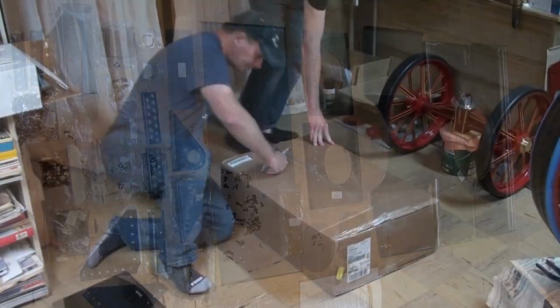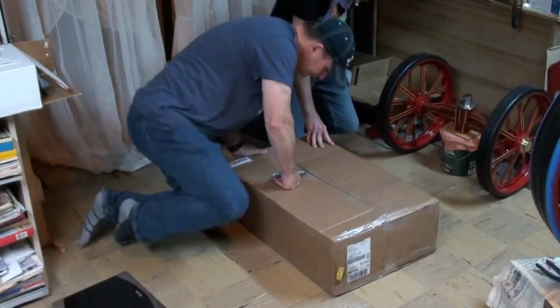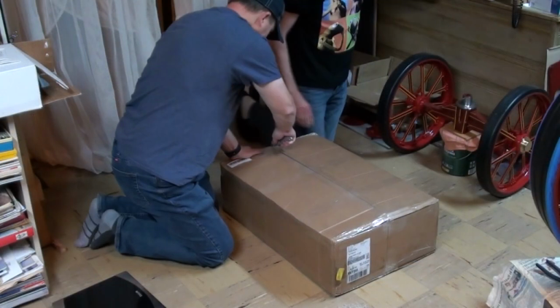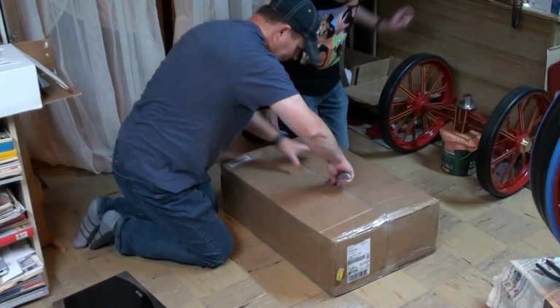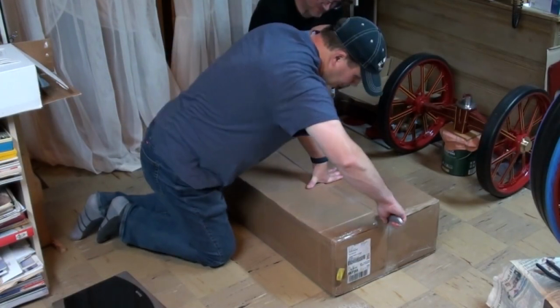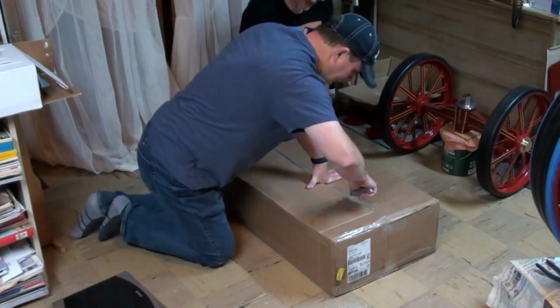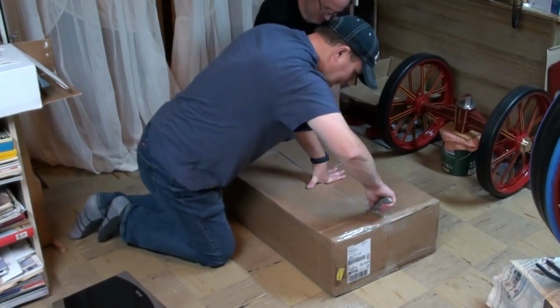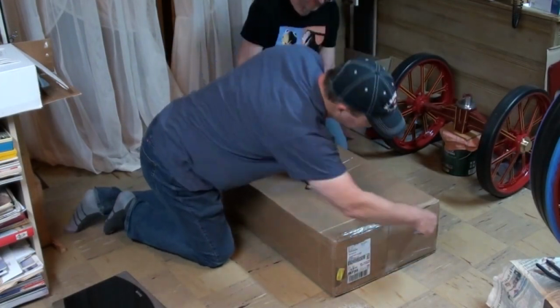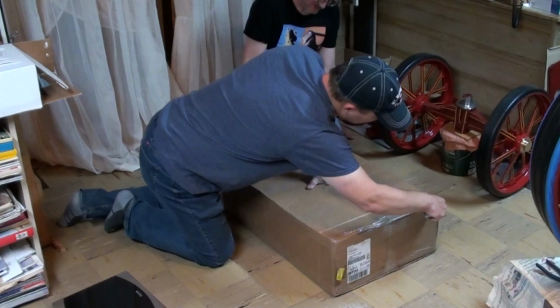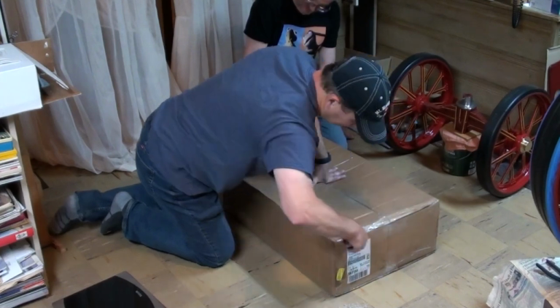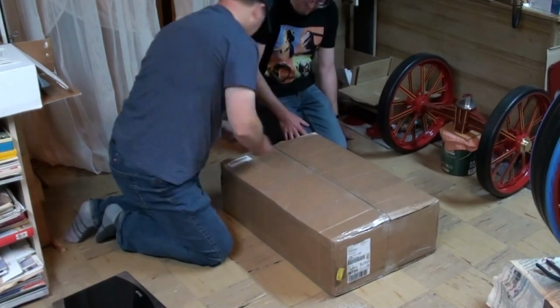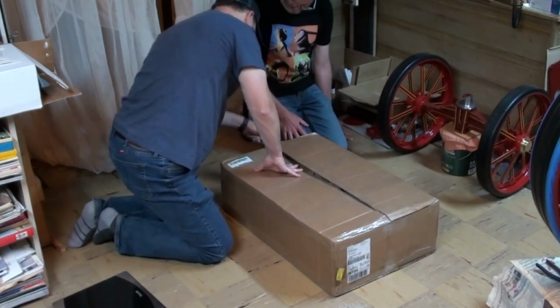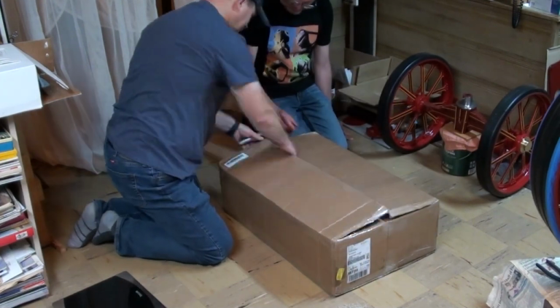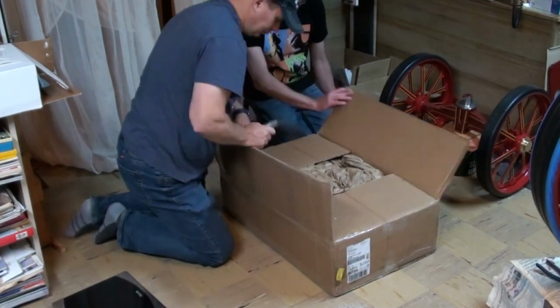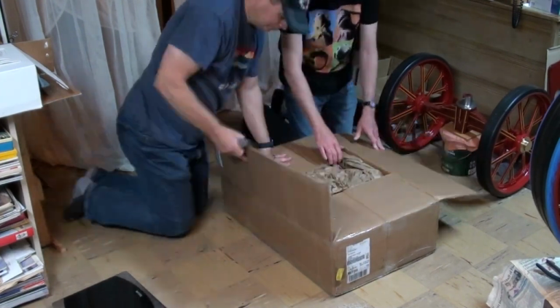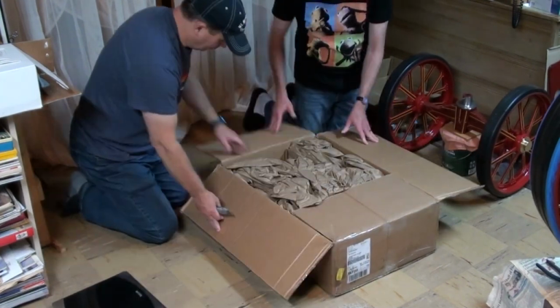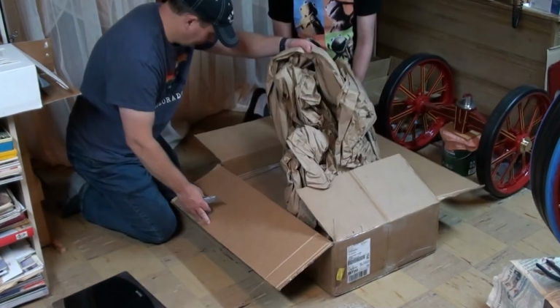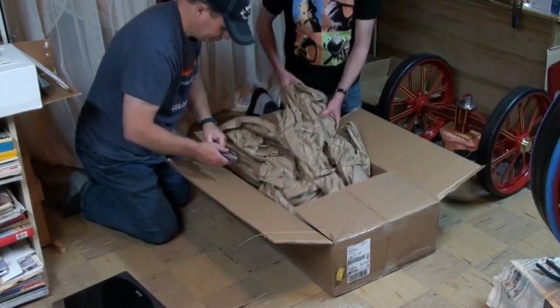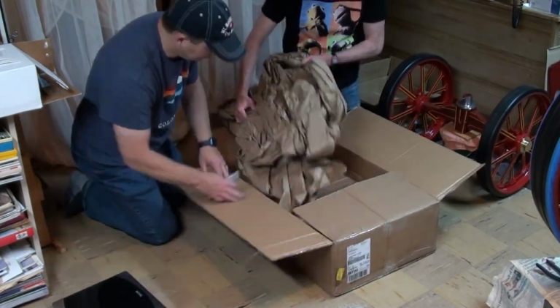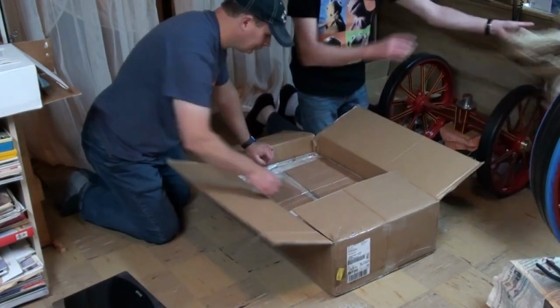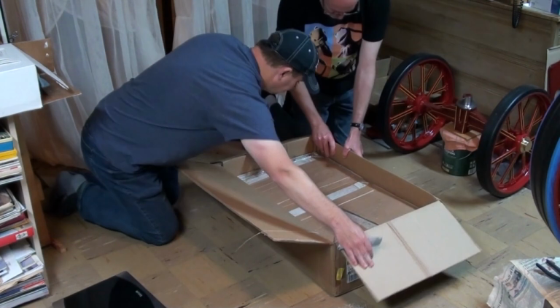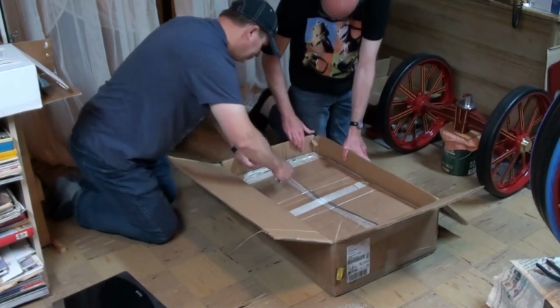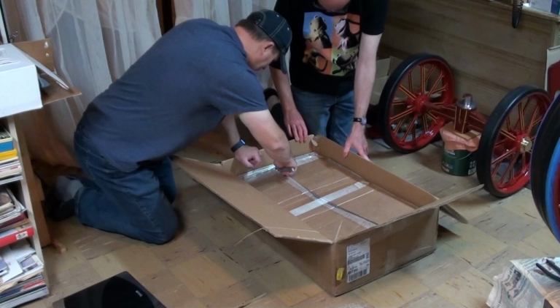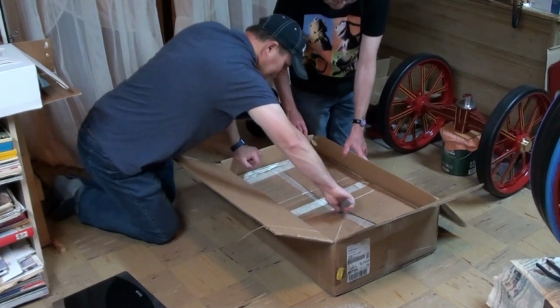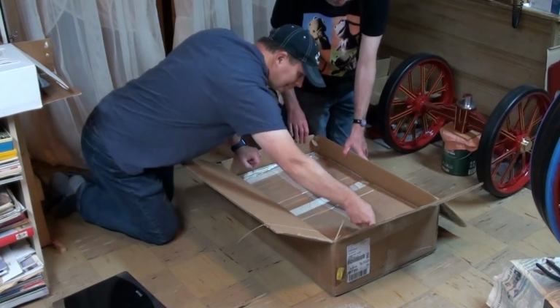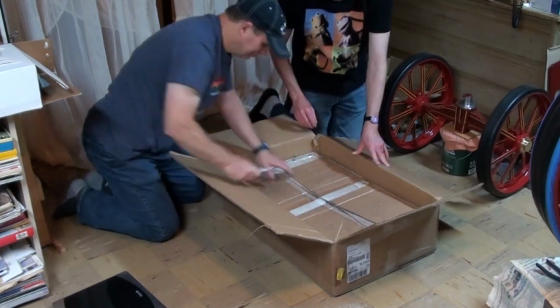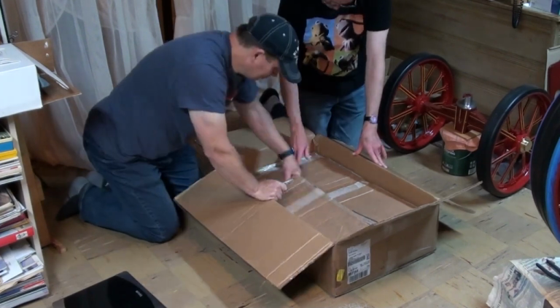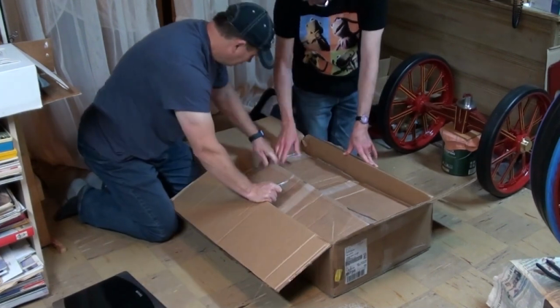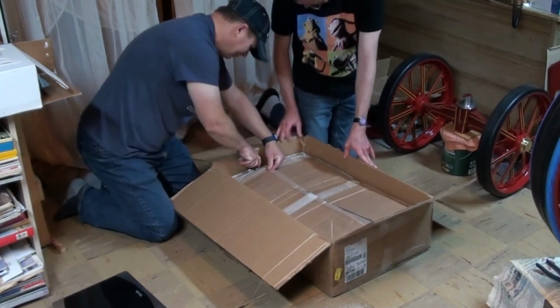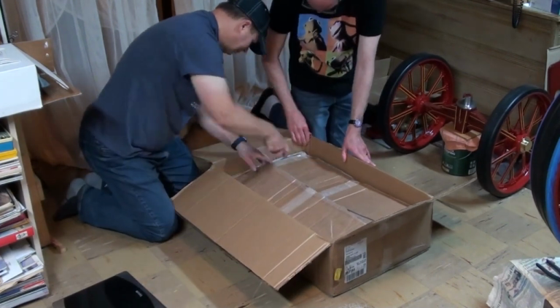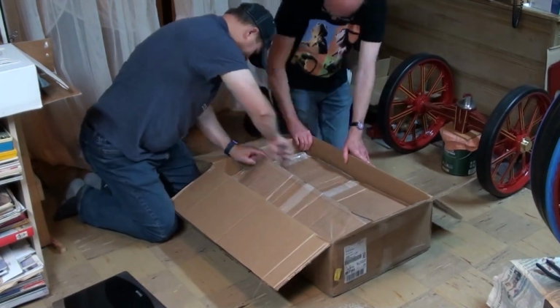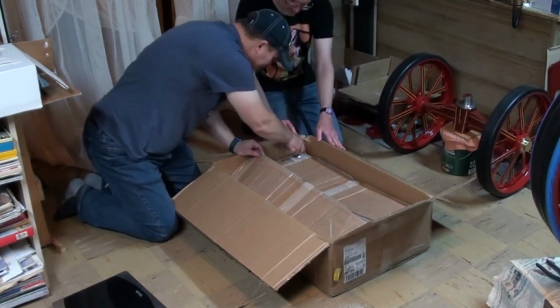Welcome to our build series for our 4-inch scale Burrell DCC traction engine kit by Steam Traction World. For this video, we will be showing assembly of Kit 10, the belly tank.